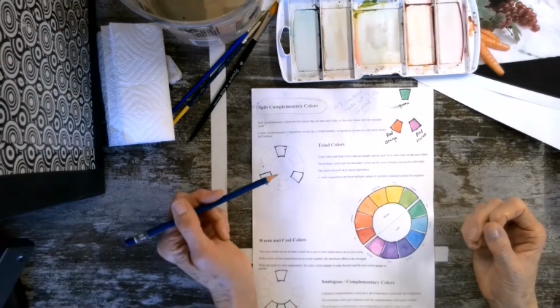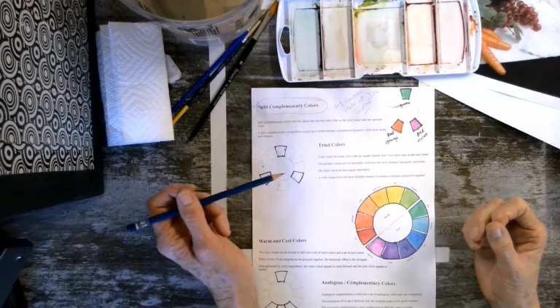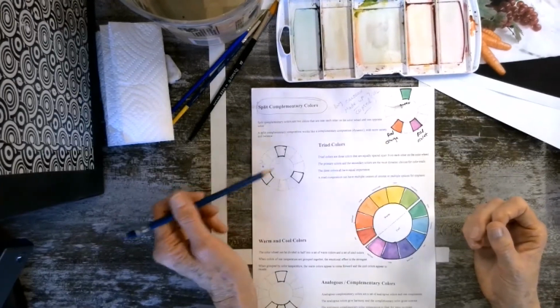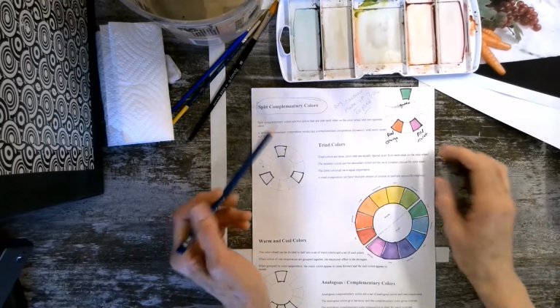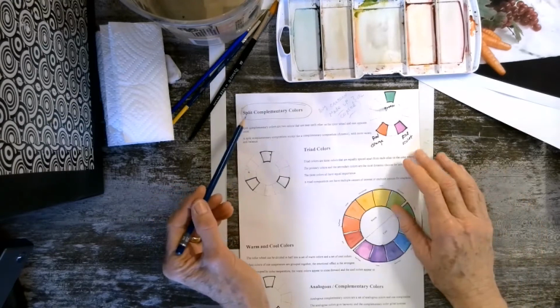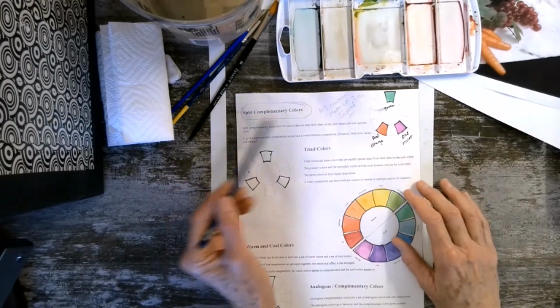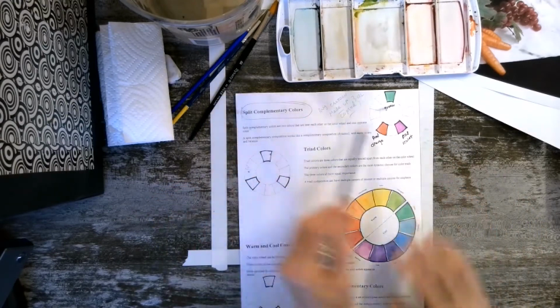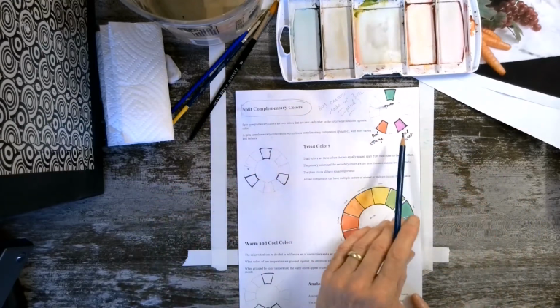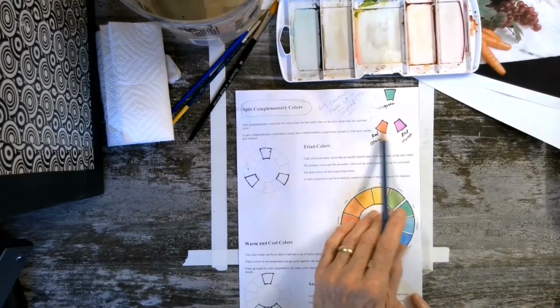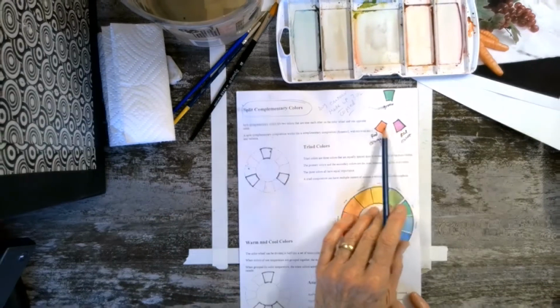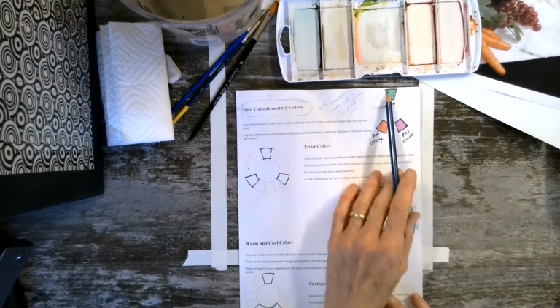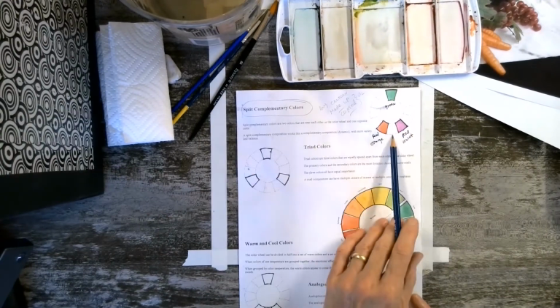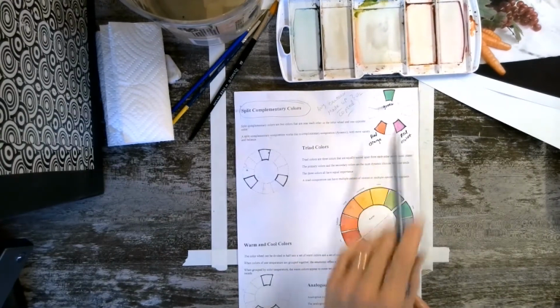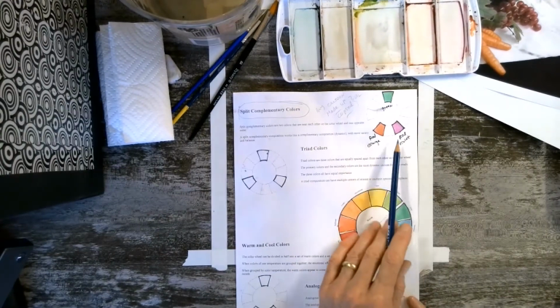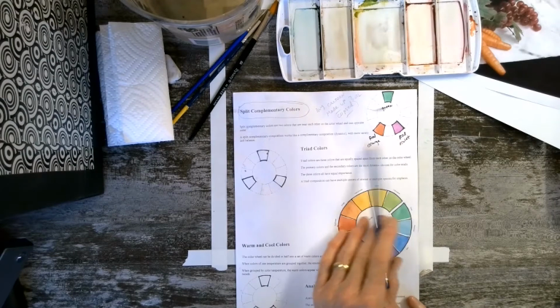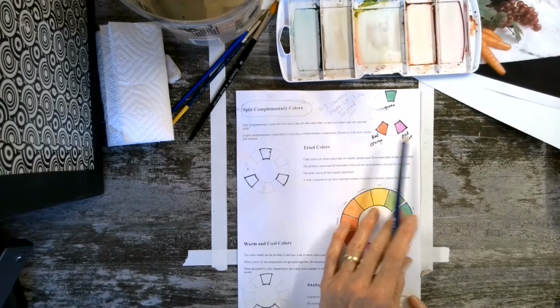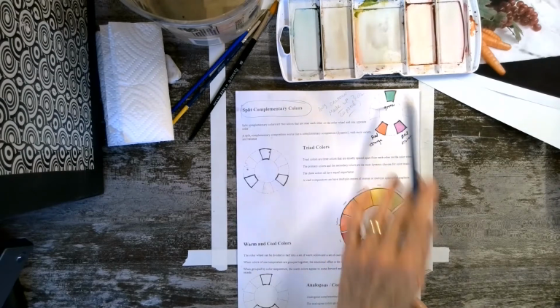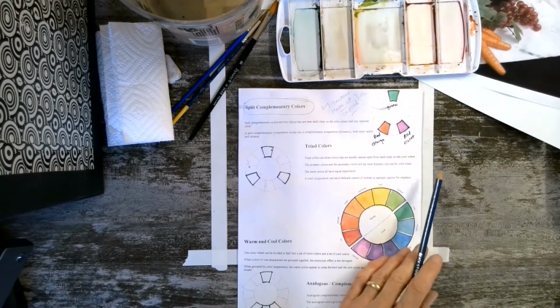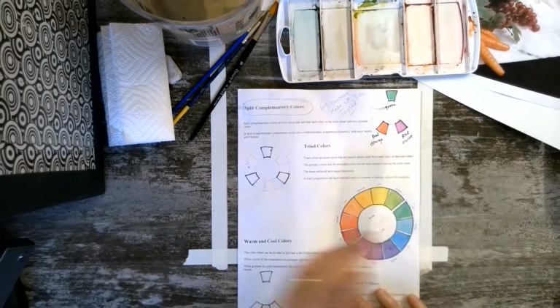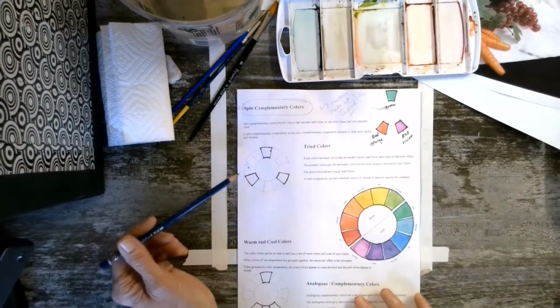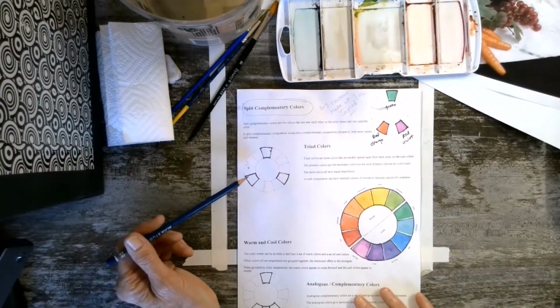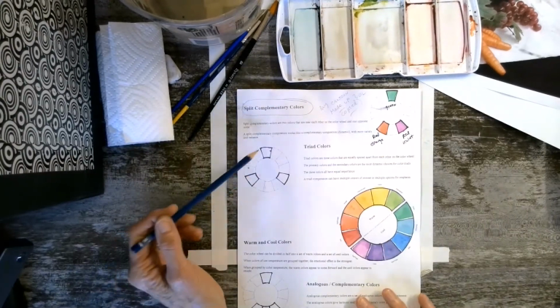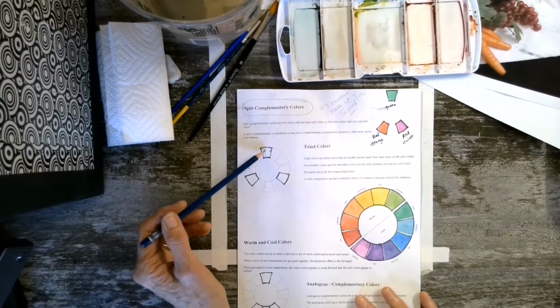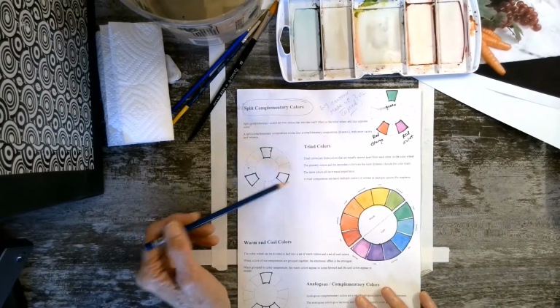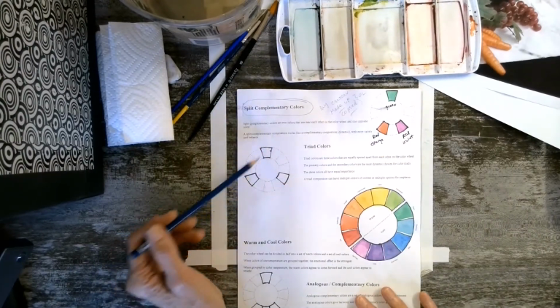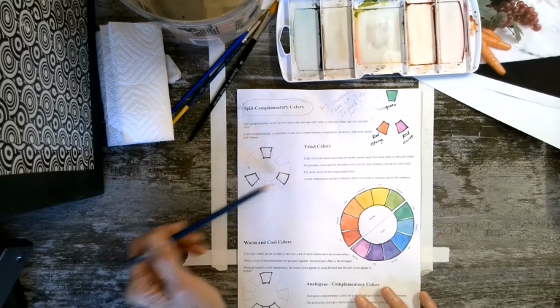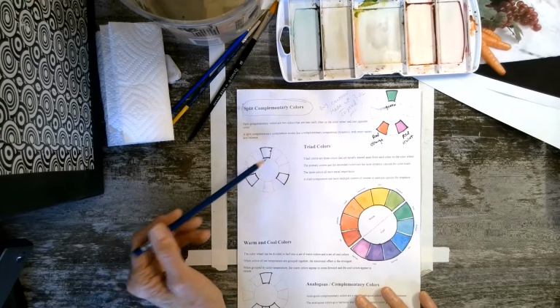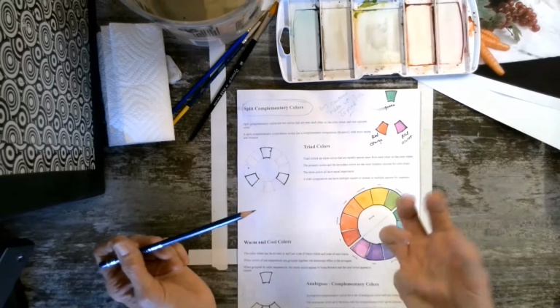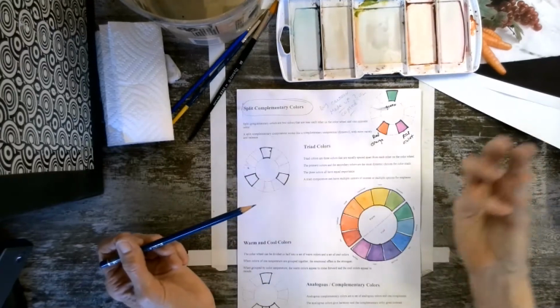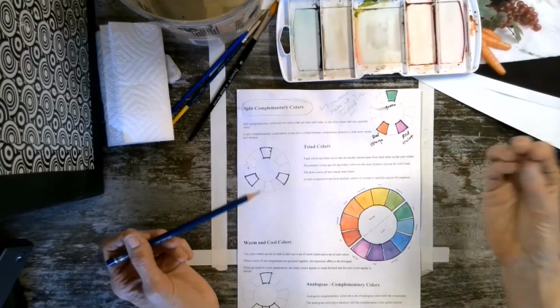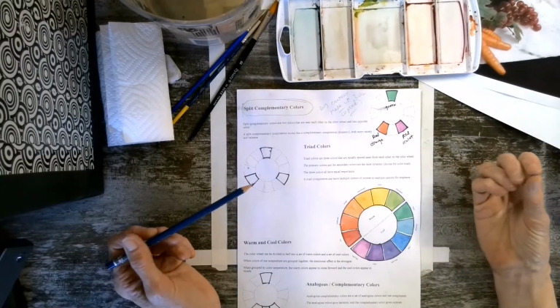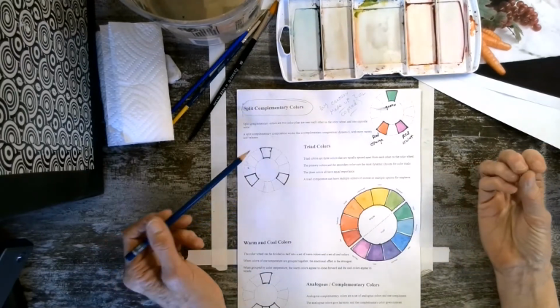Sometimes you're in a situation — like with split complementary — where you want to limit your colors. You want it dynamic but more colorful. With the color triad, you have three things and you want them to be equally powerful visually.